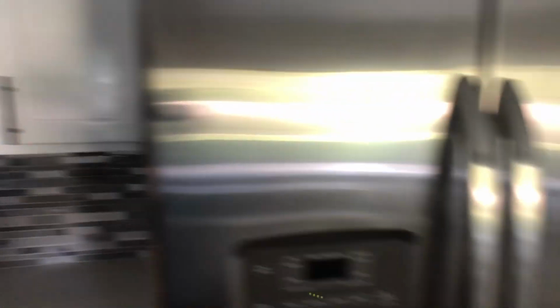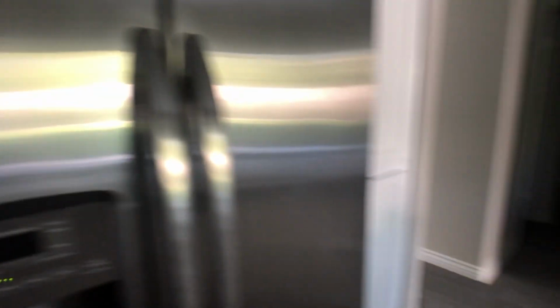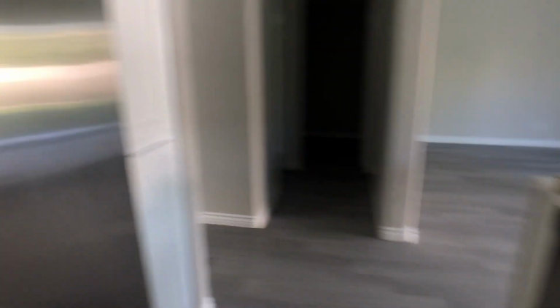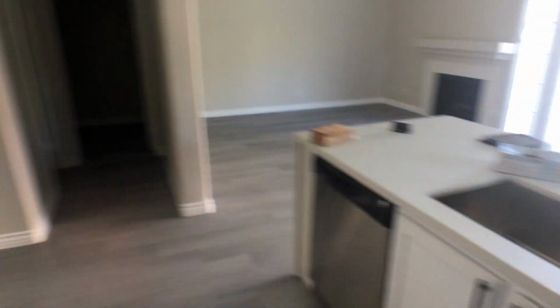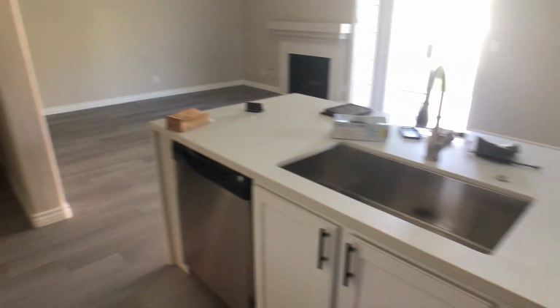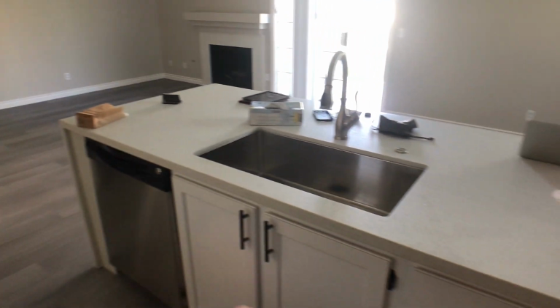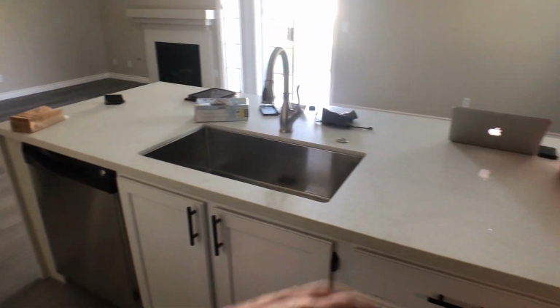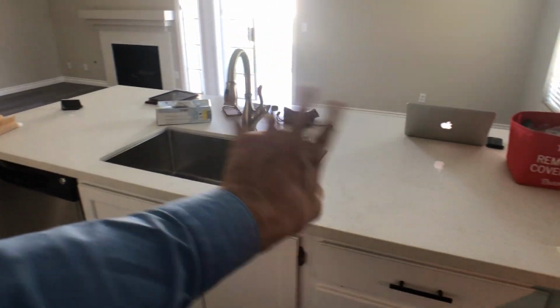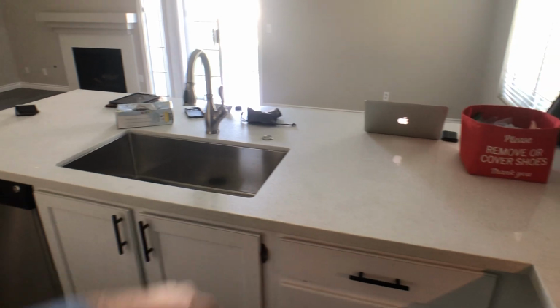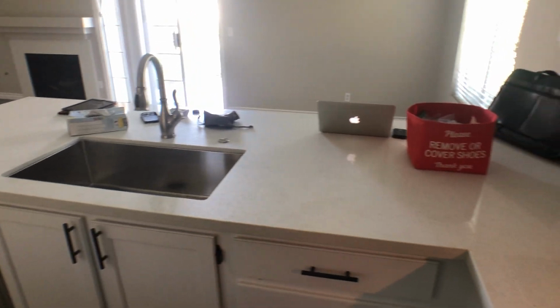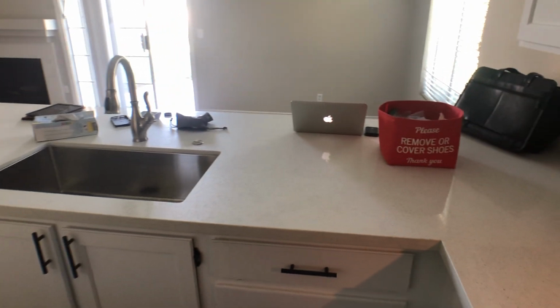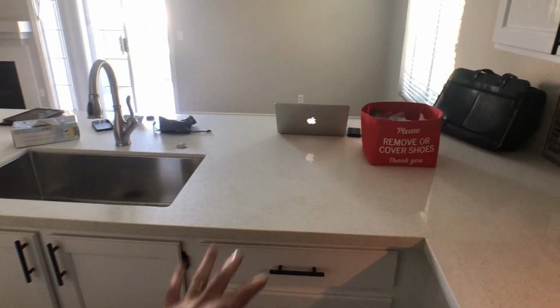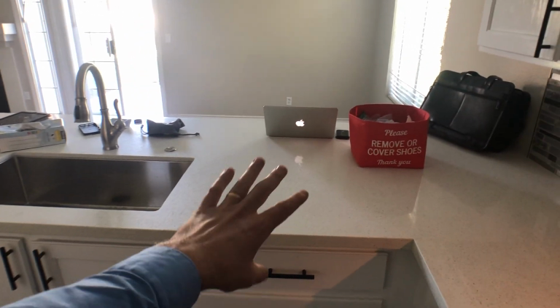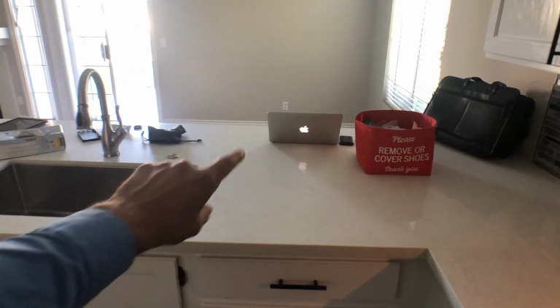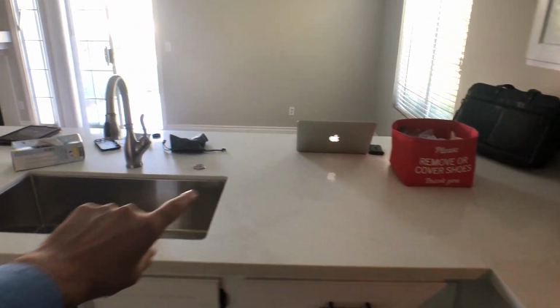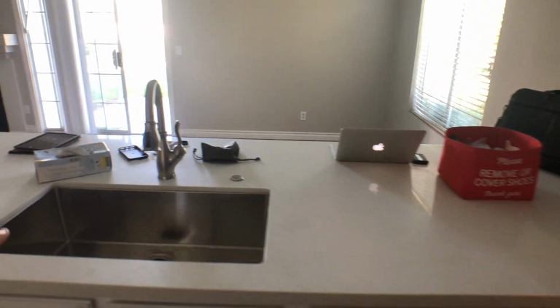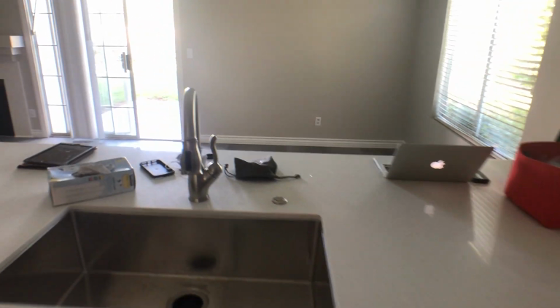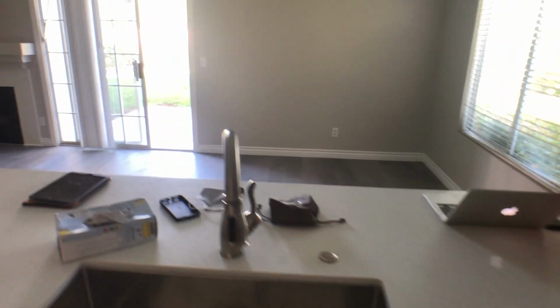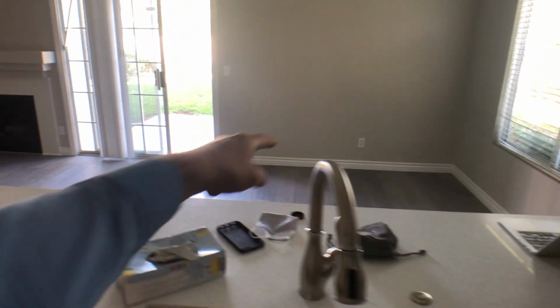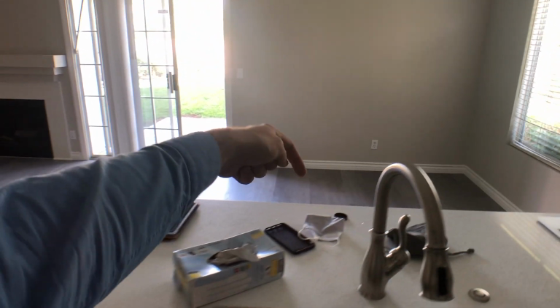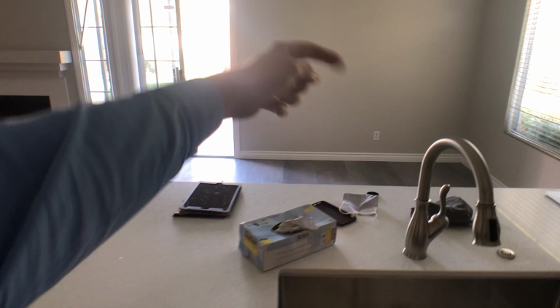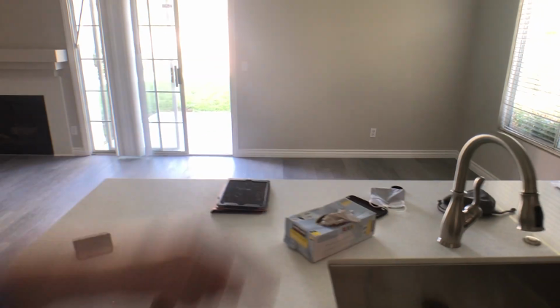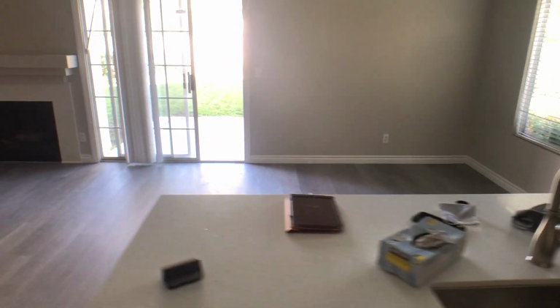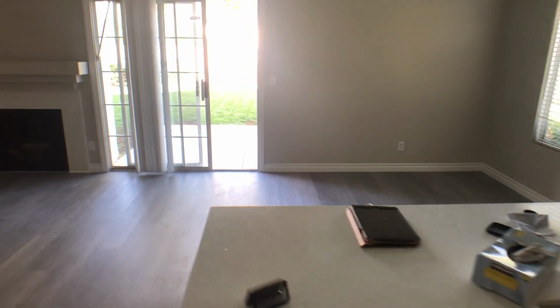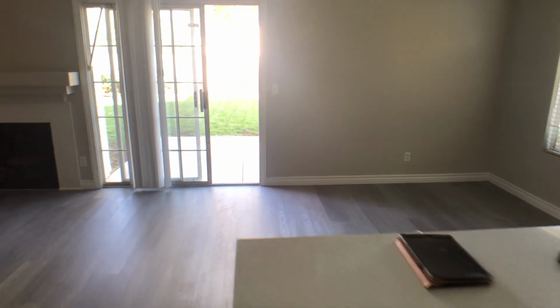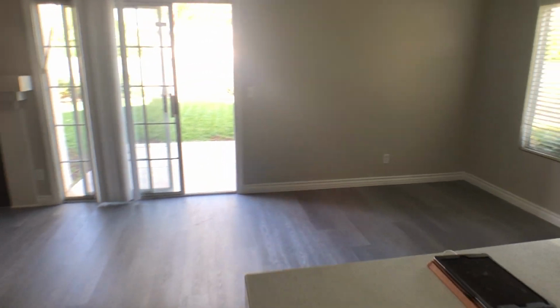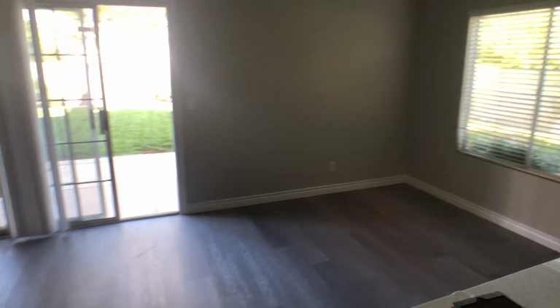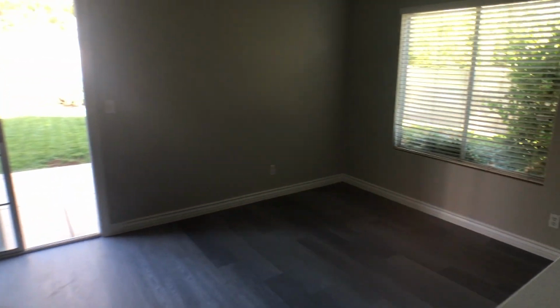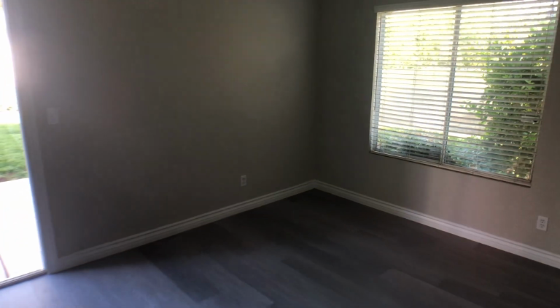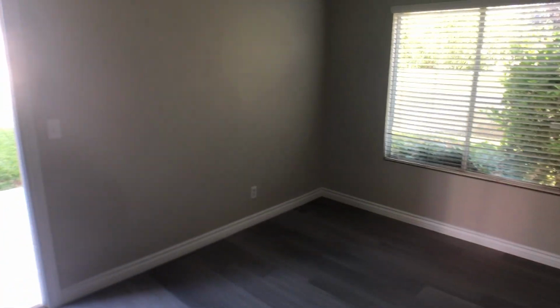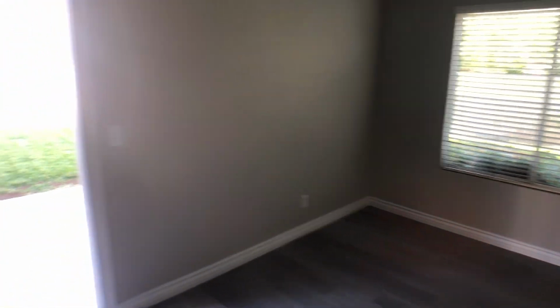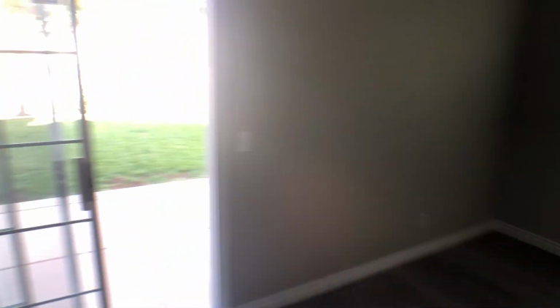They also have this peninsula right here — picture it with some bar stools, and over there you could have a breakfast table or something like that.